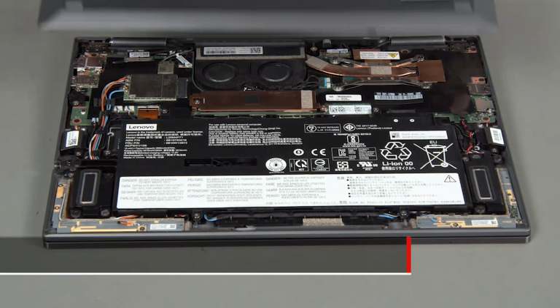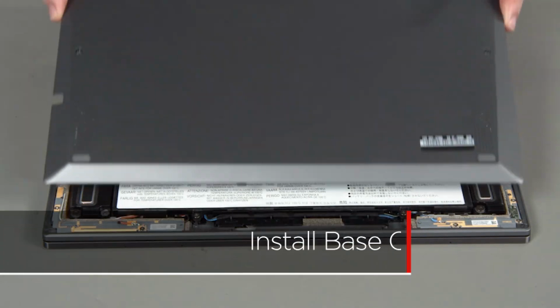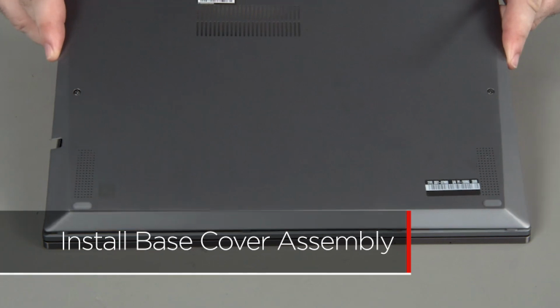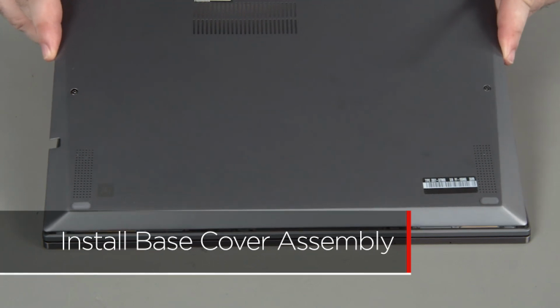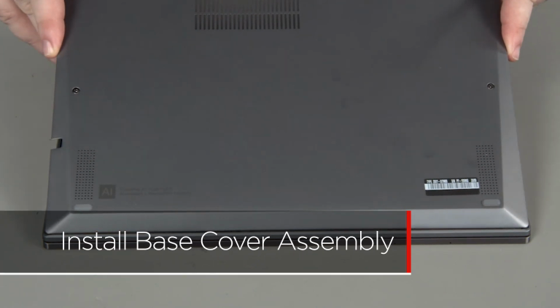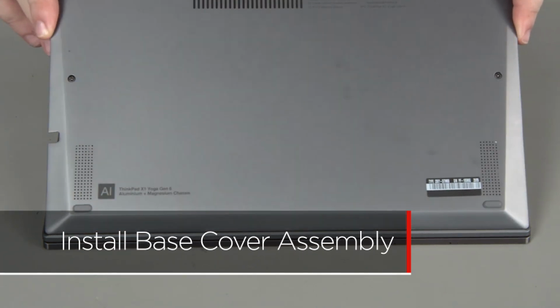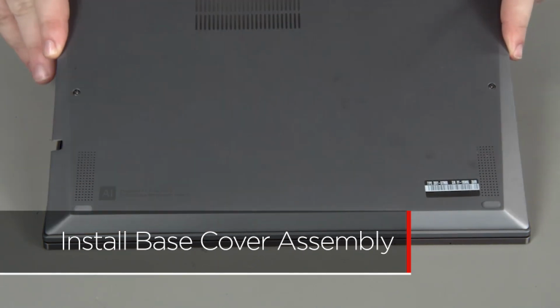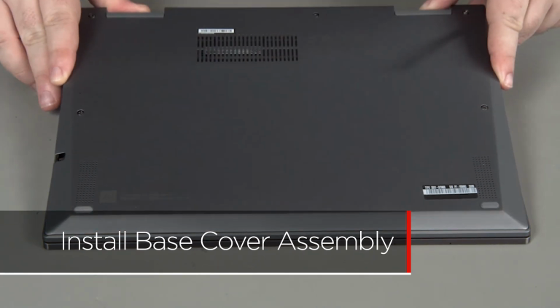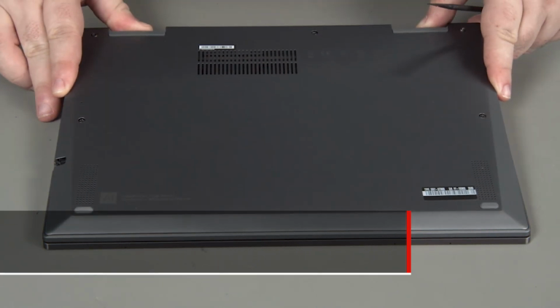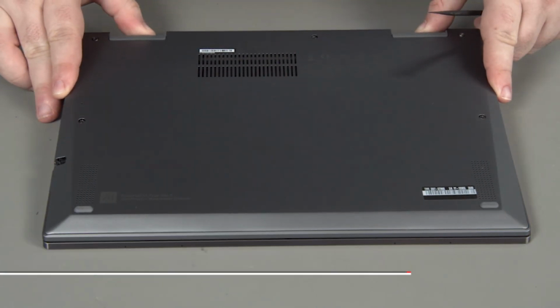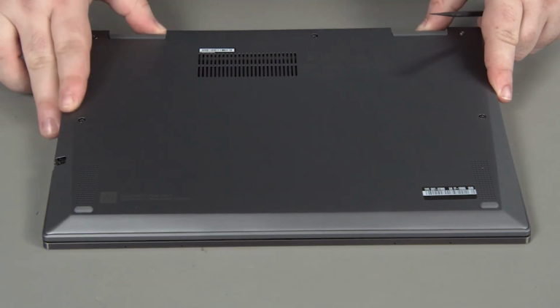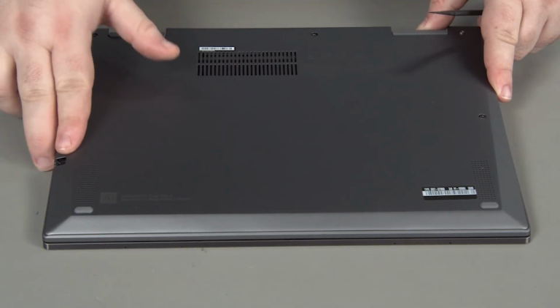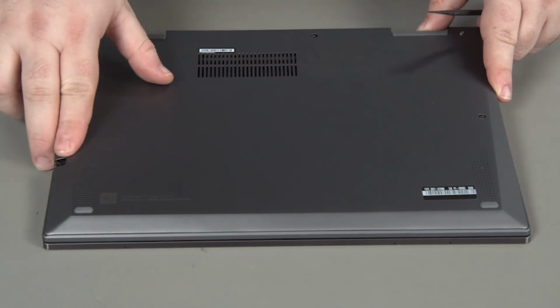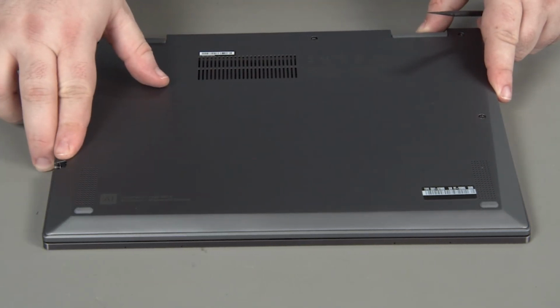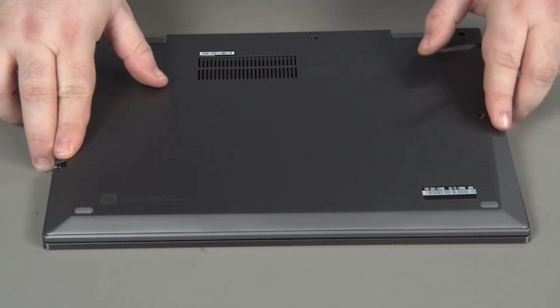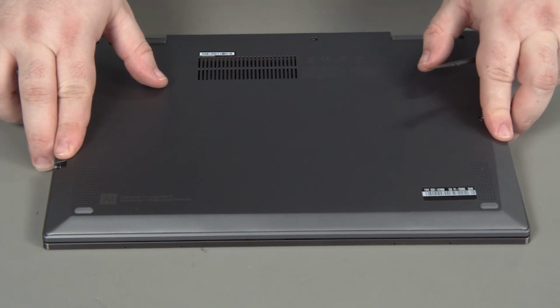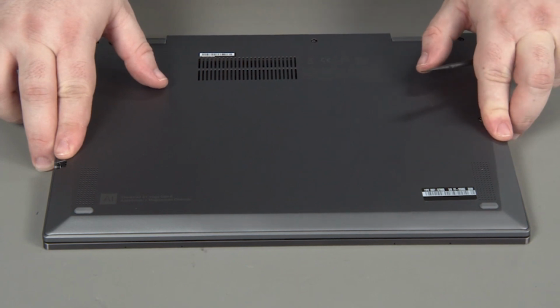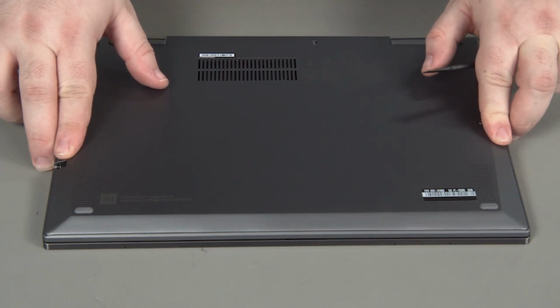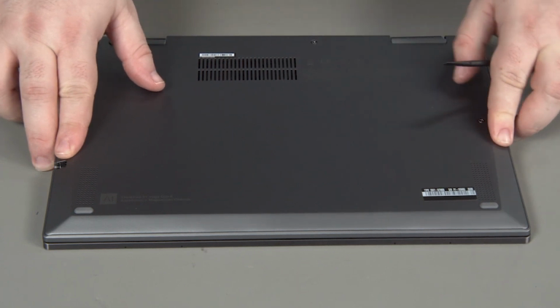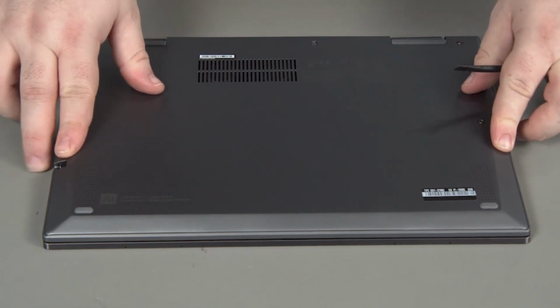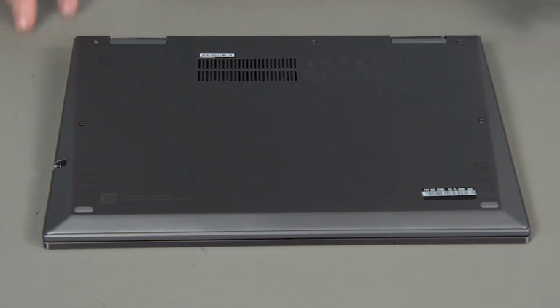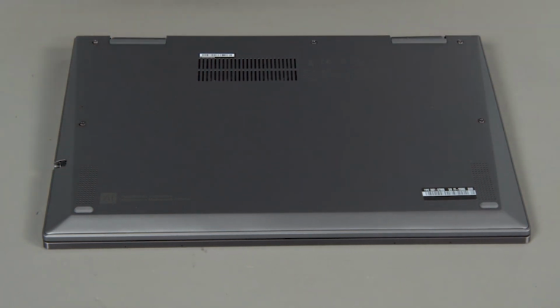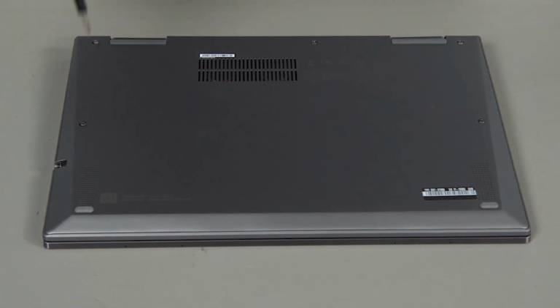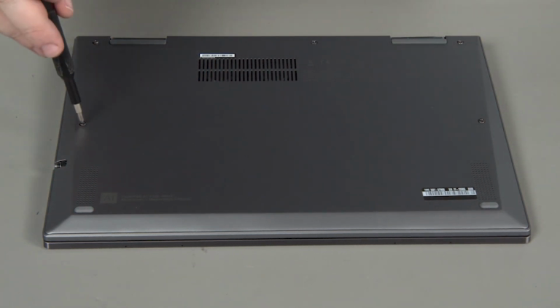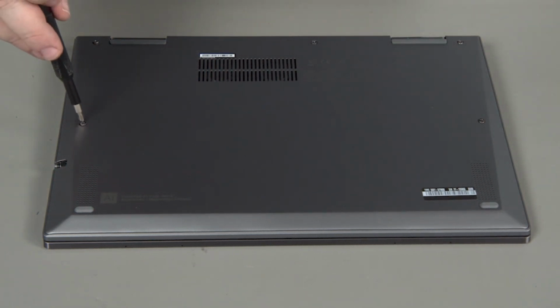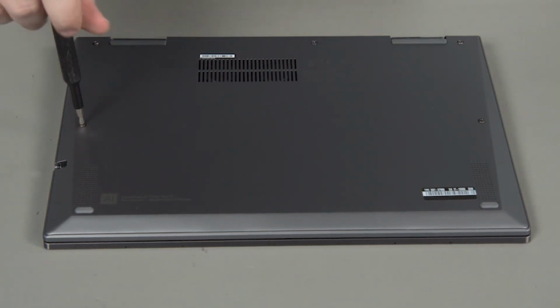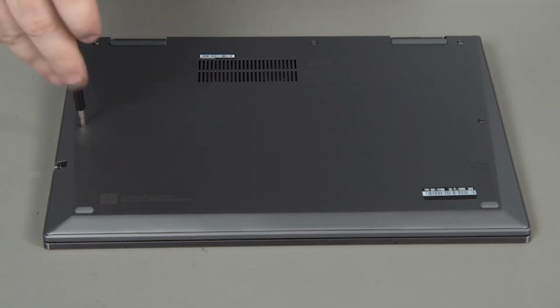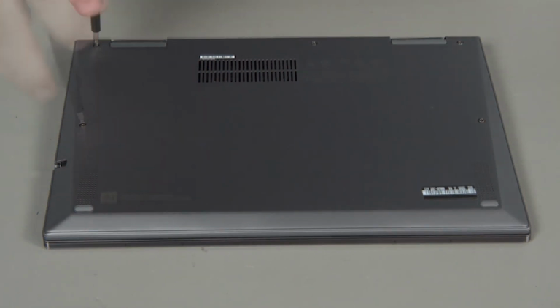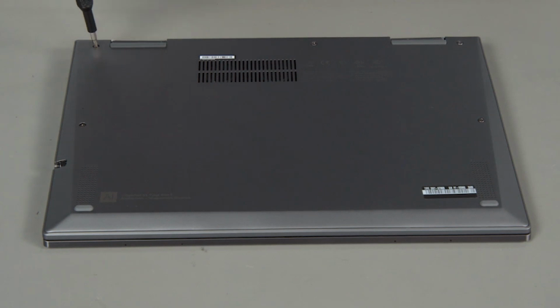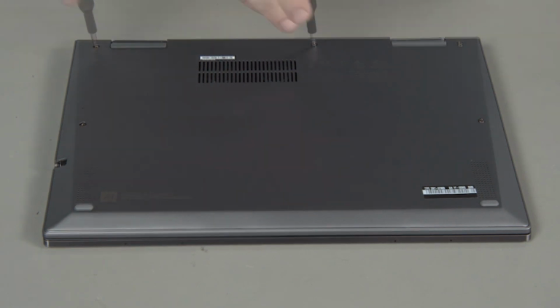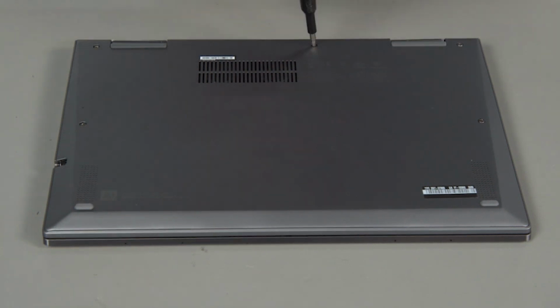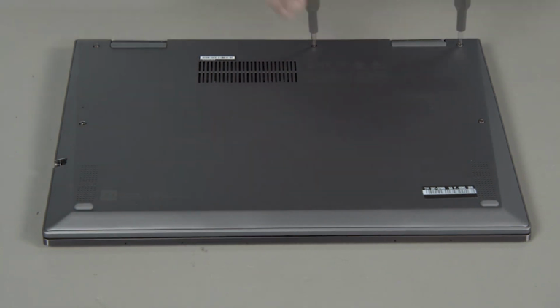Place the cover onto the chassis, inserting the edge opposite the hinges first. Press down around the edges of the cover to lock the clips. Tighten the five captured screws to secure the cover in place.